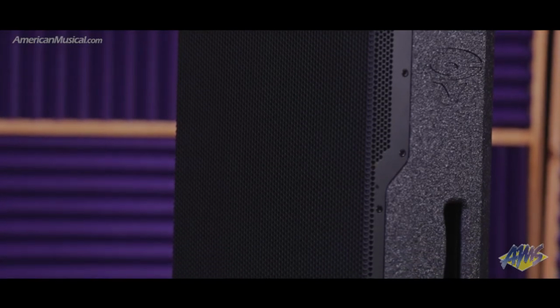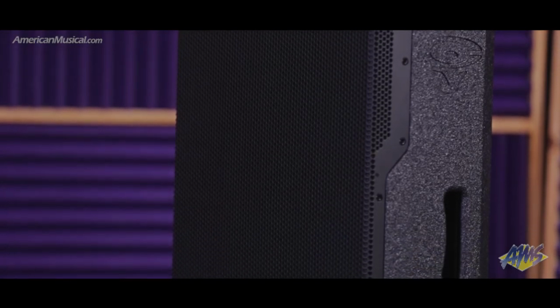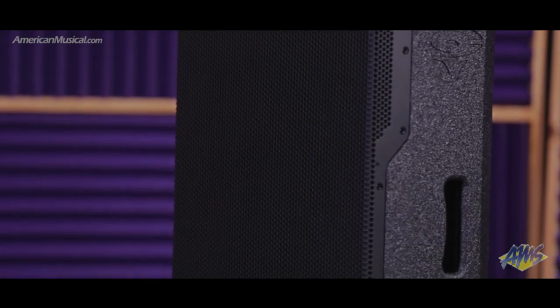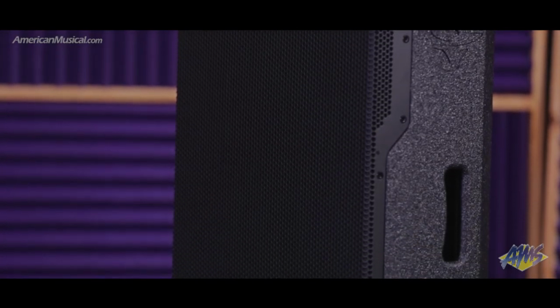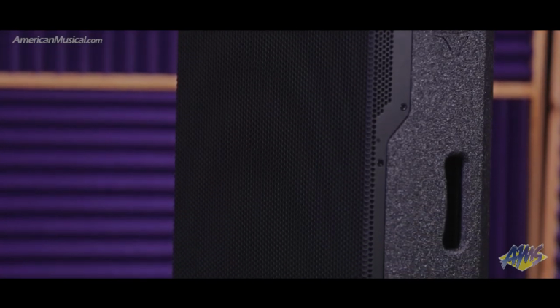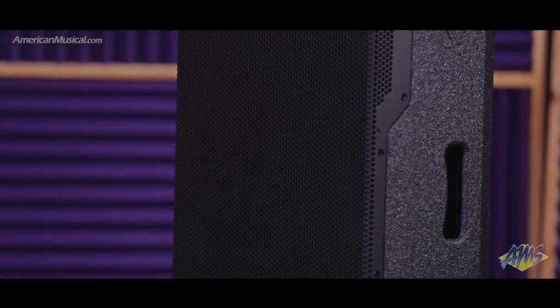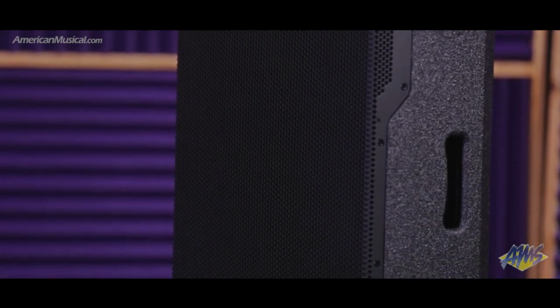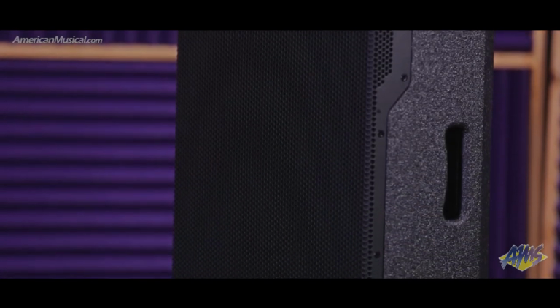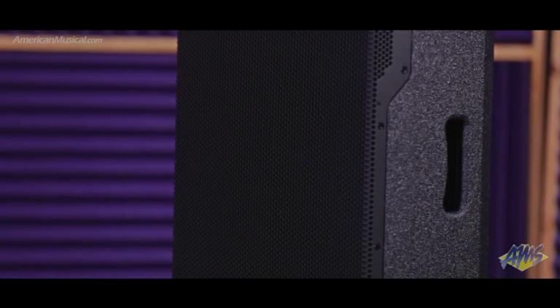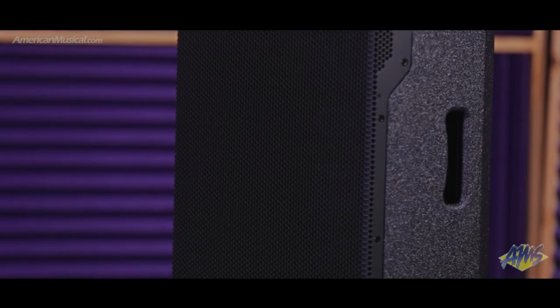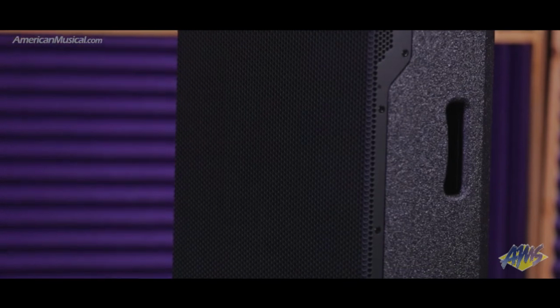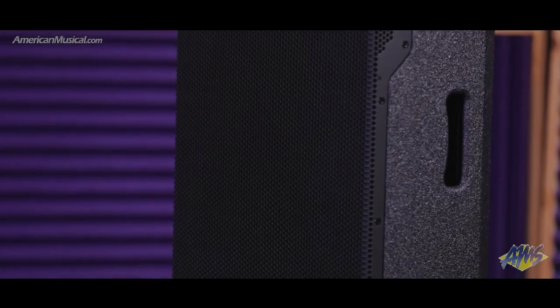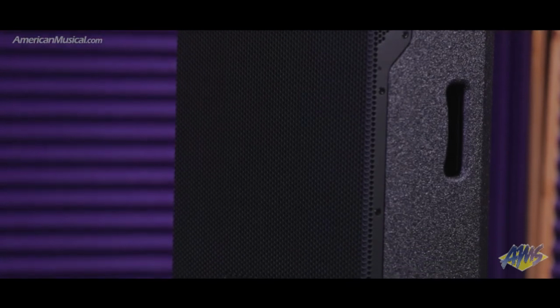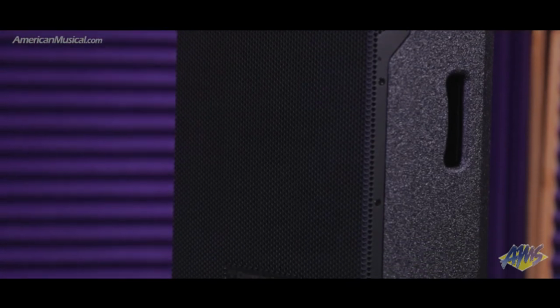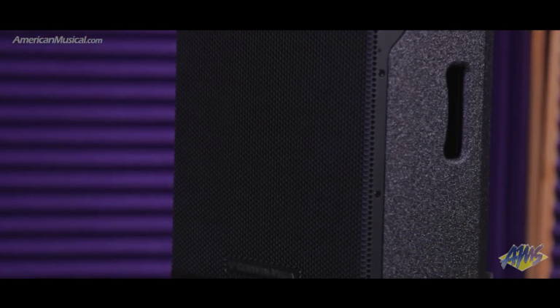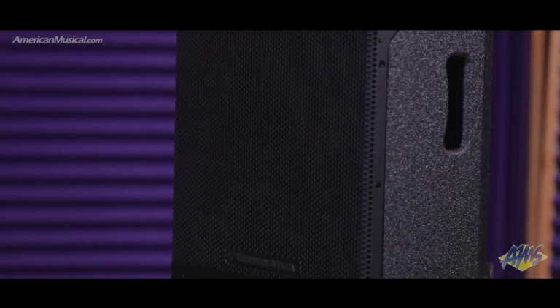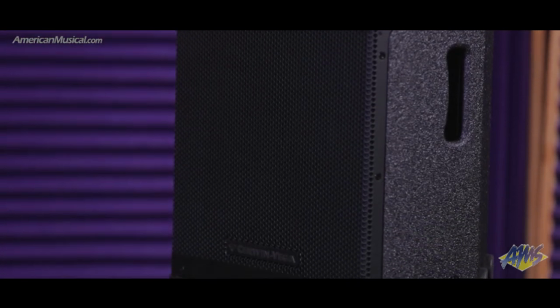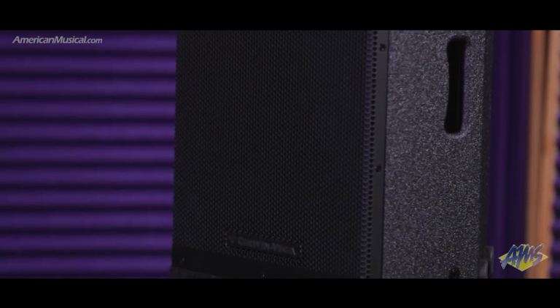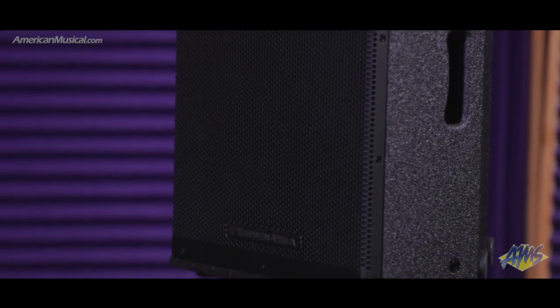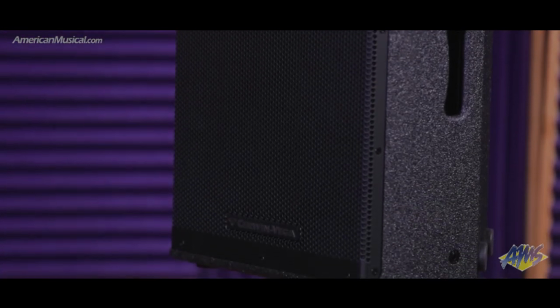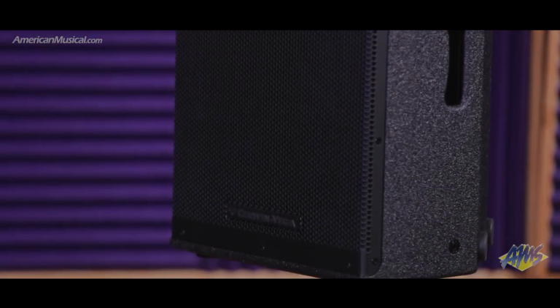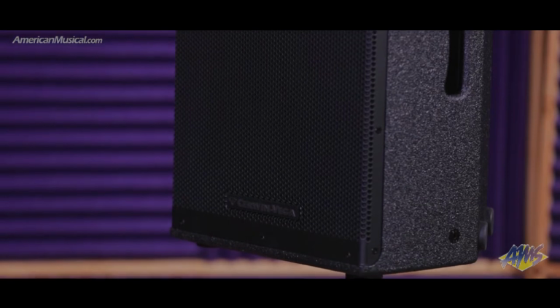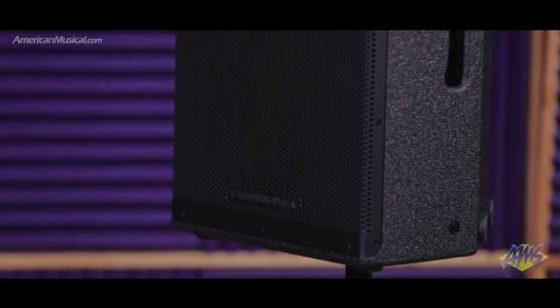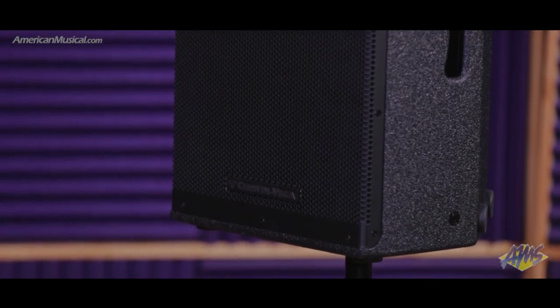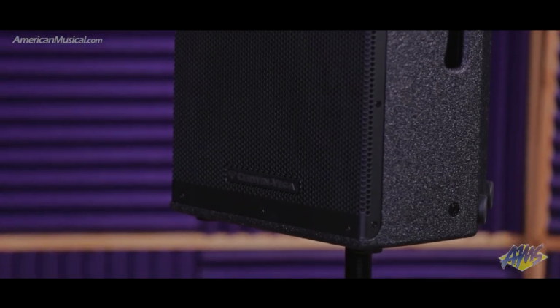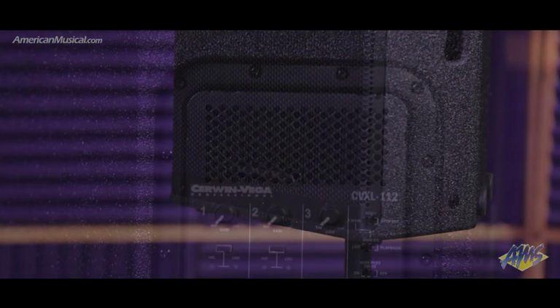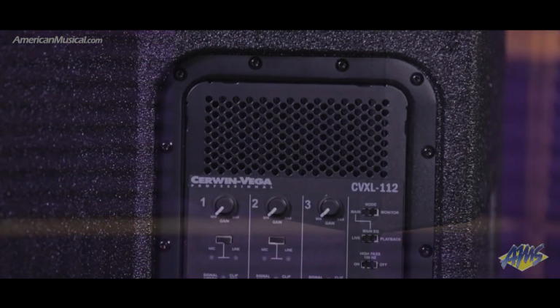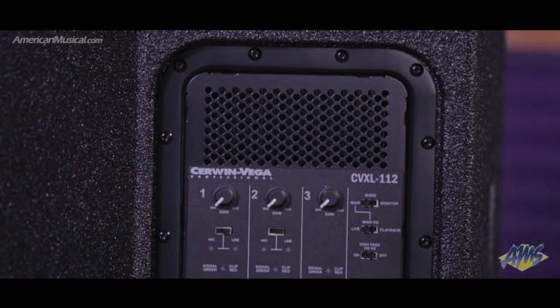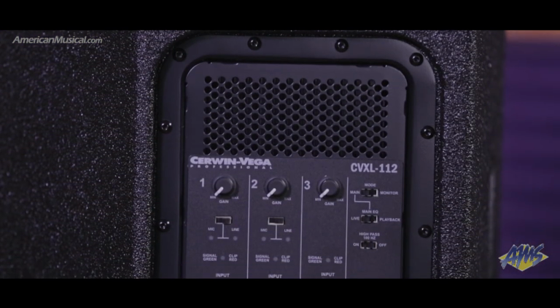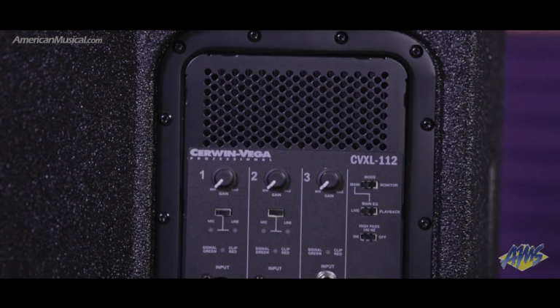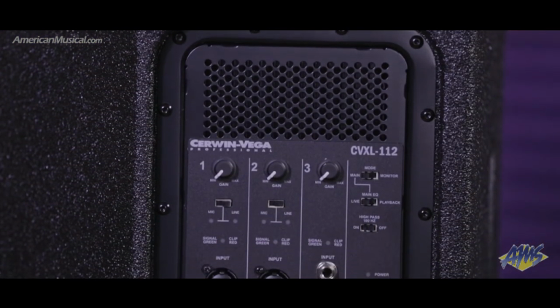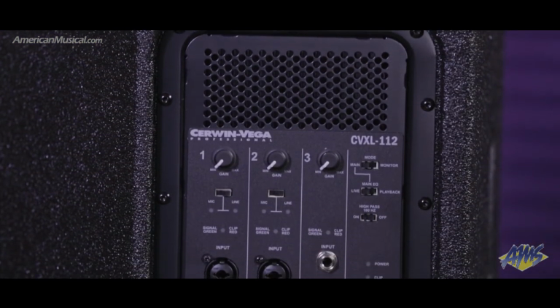That professional look is the perfect fit for installs, demanding tours, and rentals. Wide dispersion gives the ability to cover large spaces, and fully defined bass with smooth highs provides a big, clear sound that blankets an audience evenly.